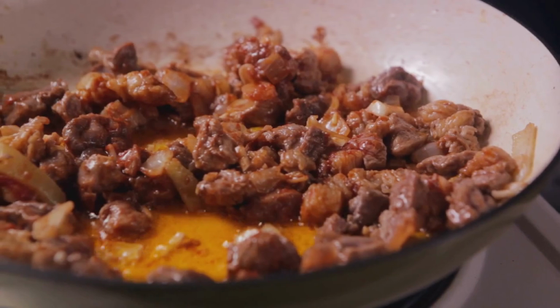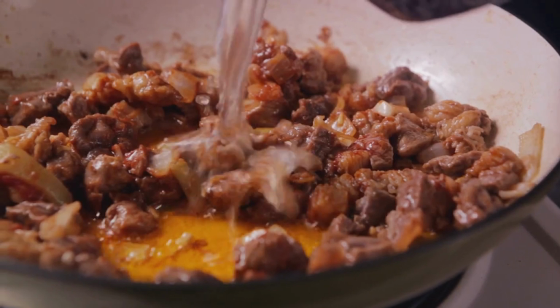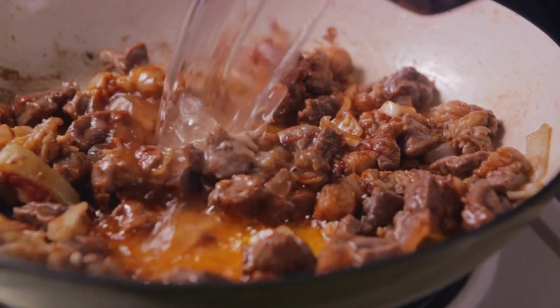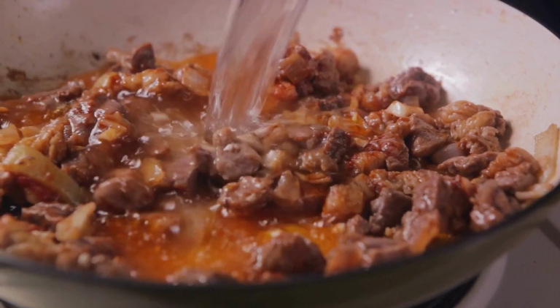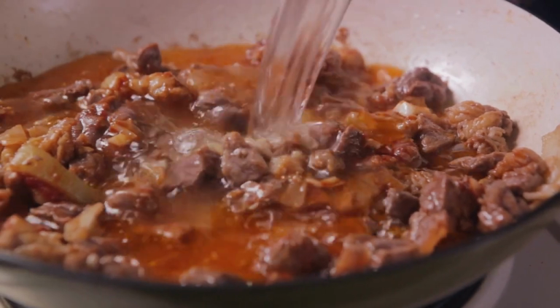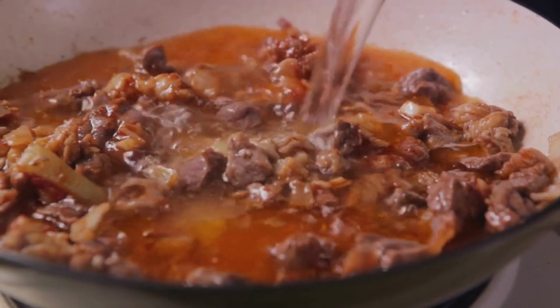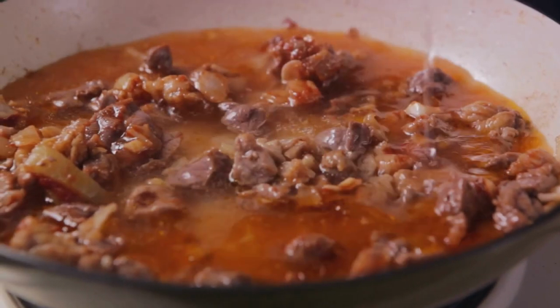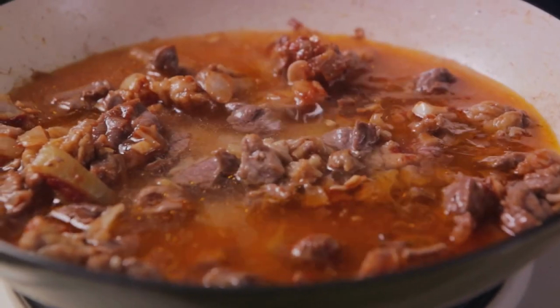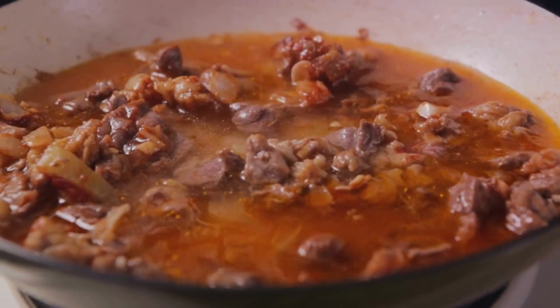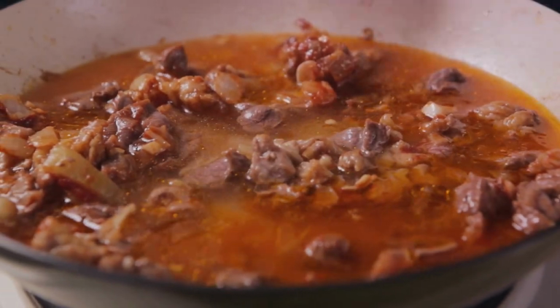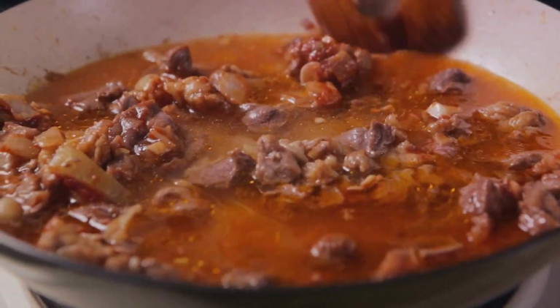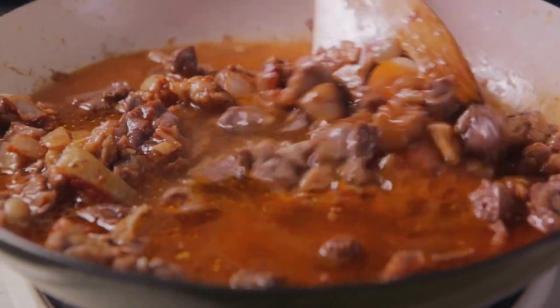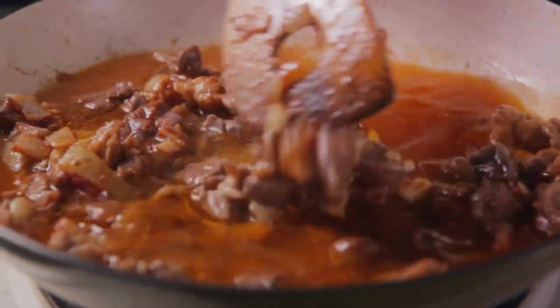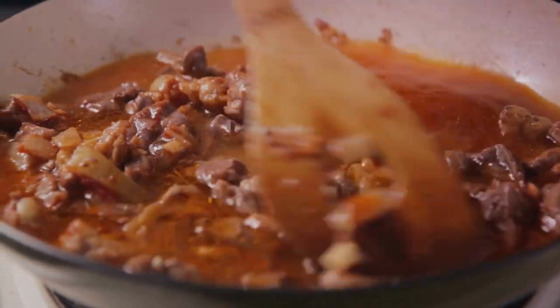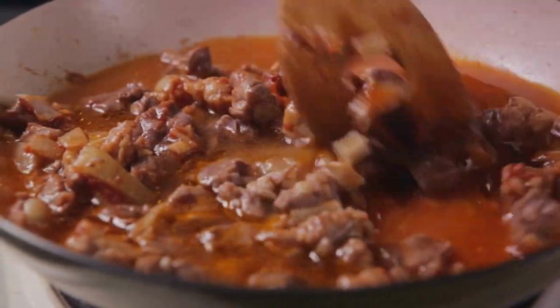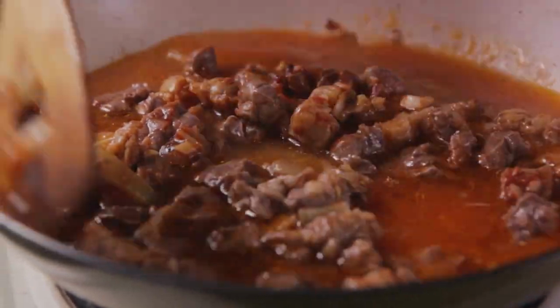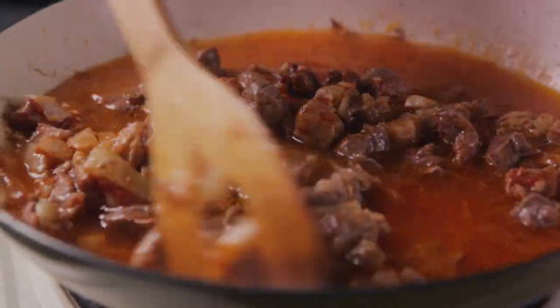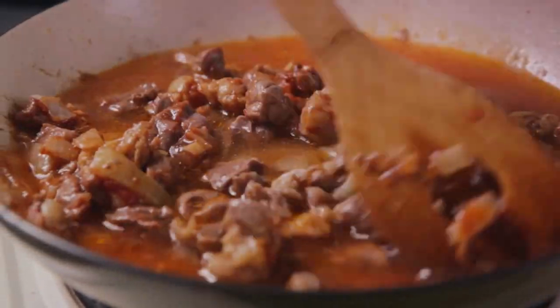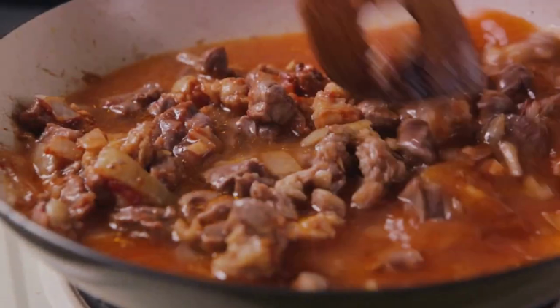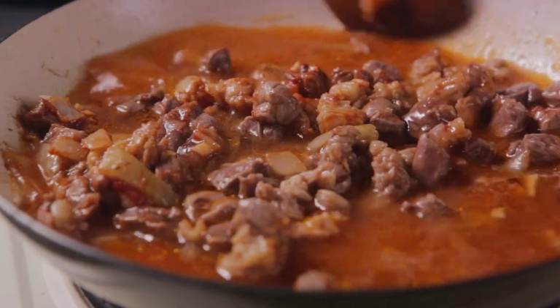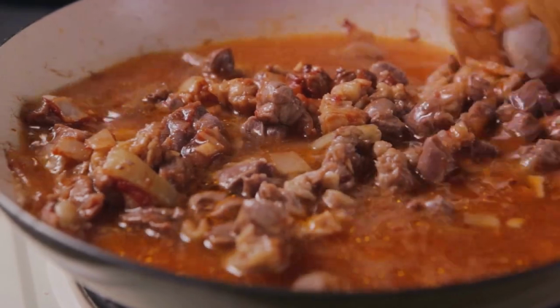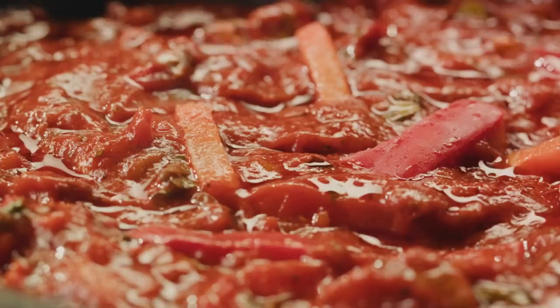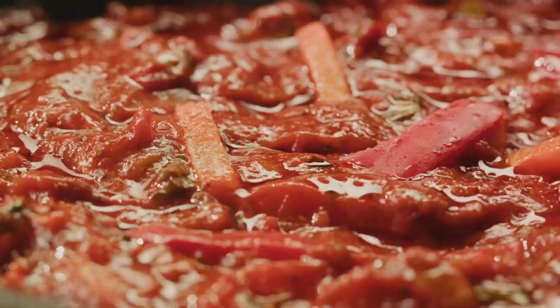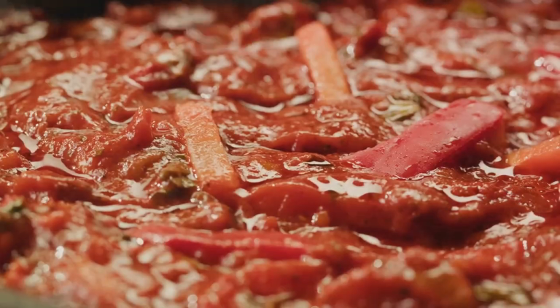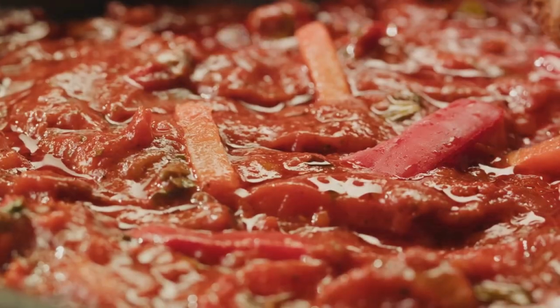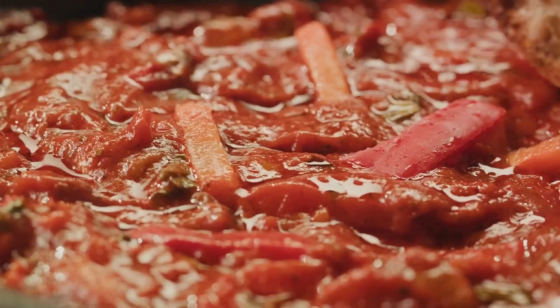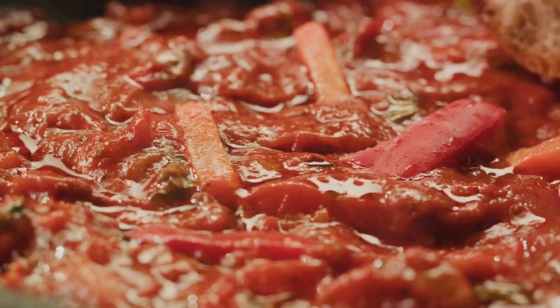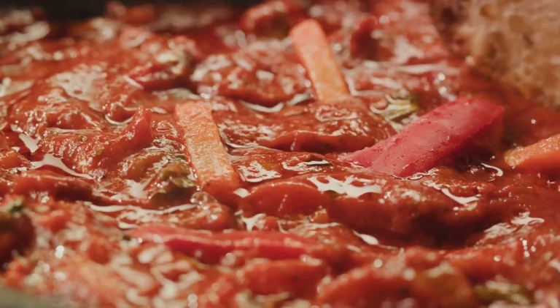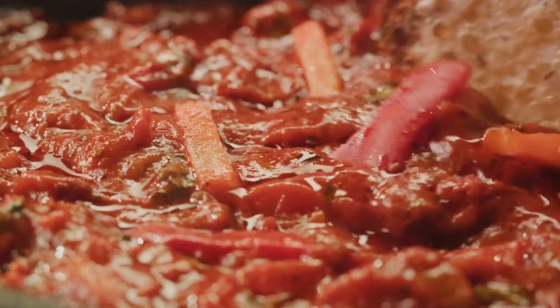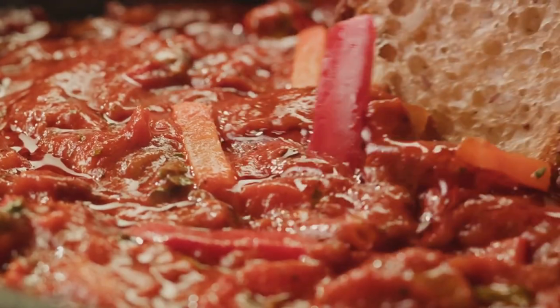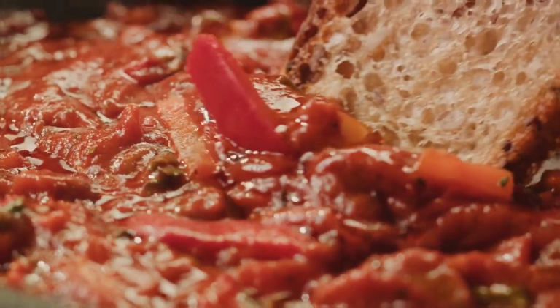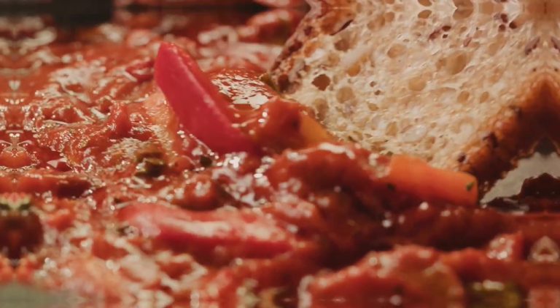For the final touch, water or beef broth is added, along with any optional ingredients one might fancy. Everything is stirred together and brought to a simmer.